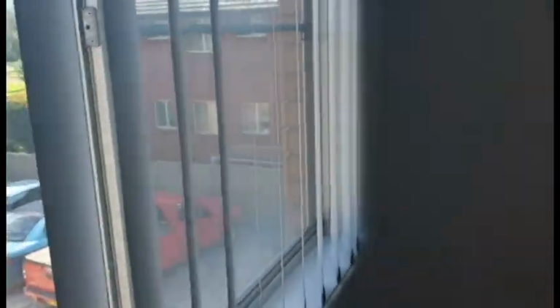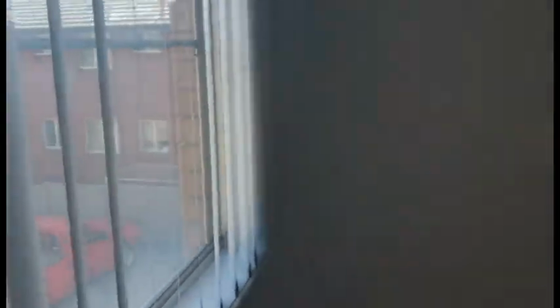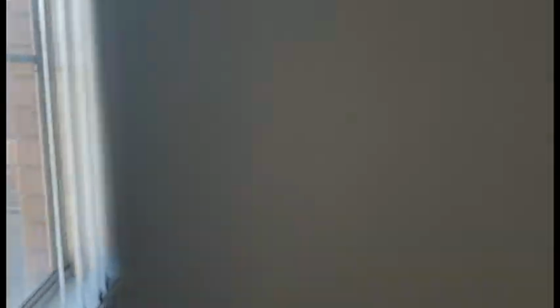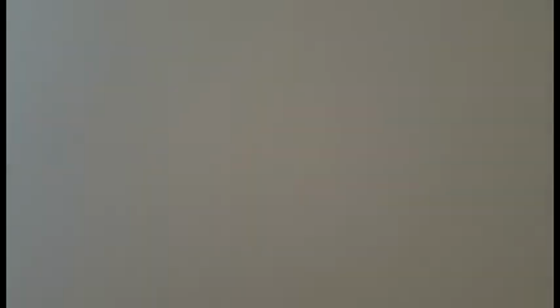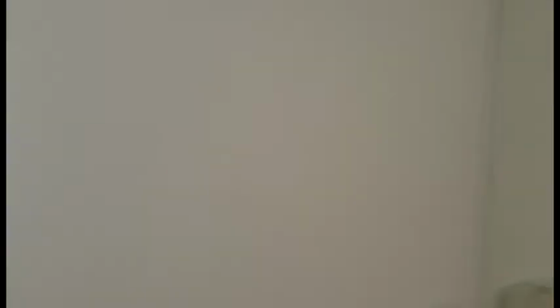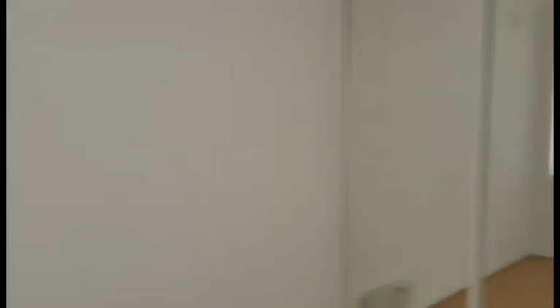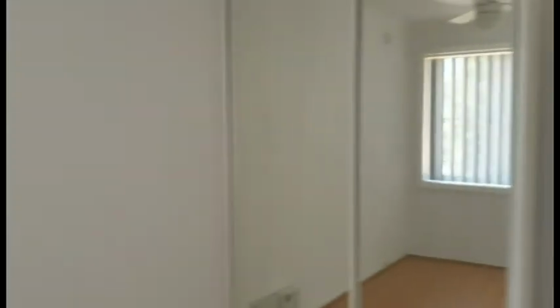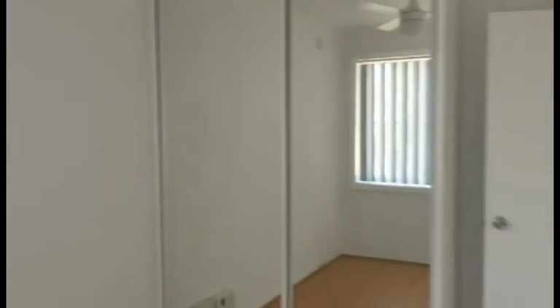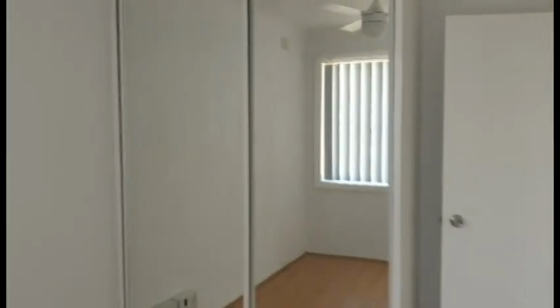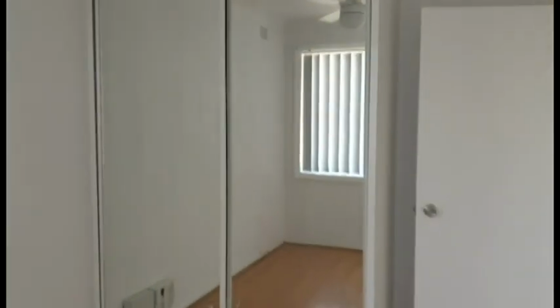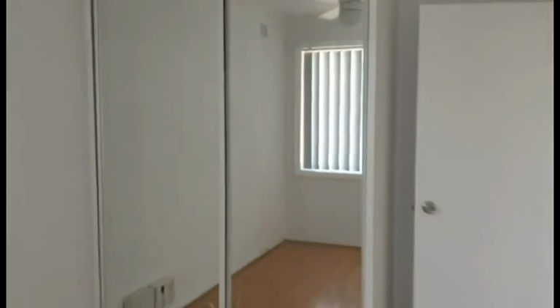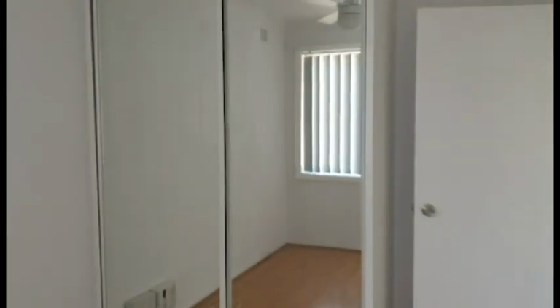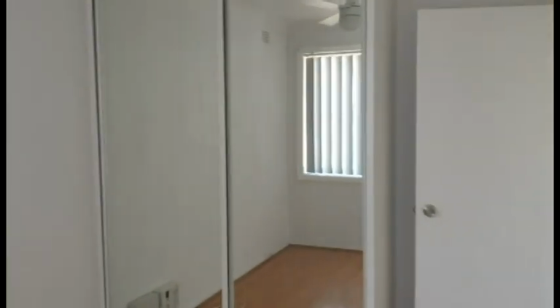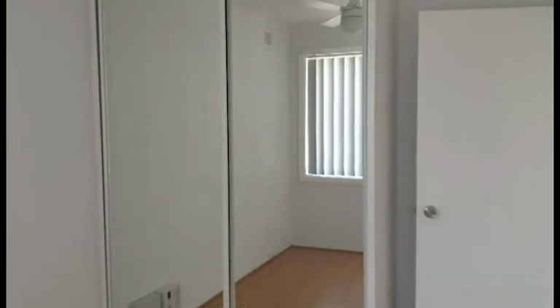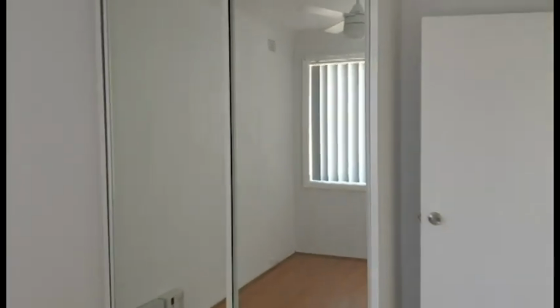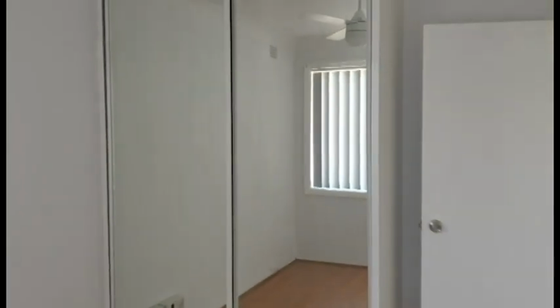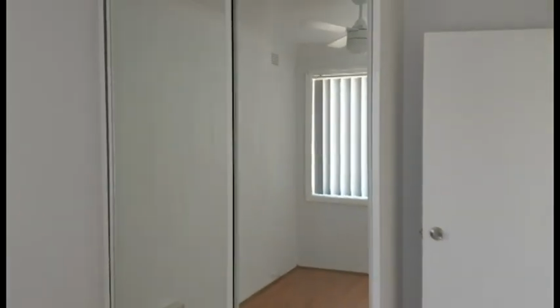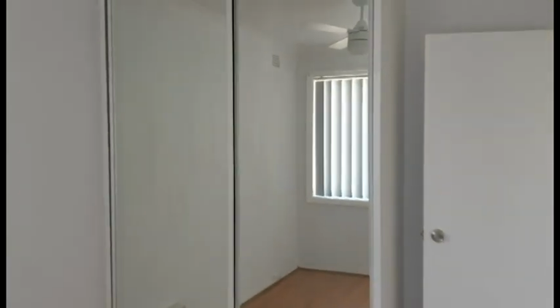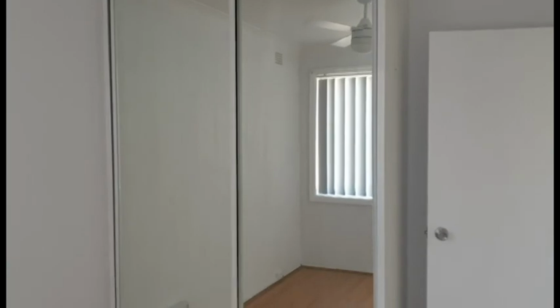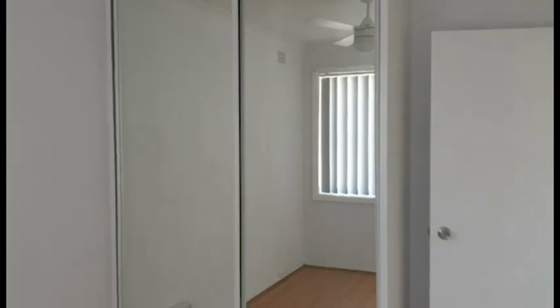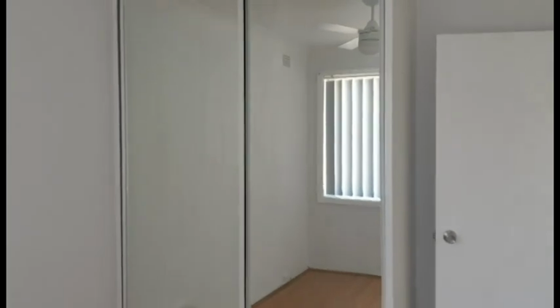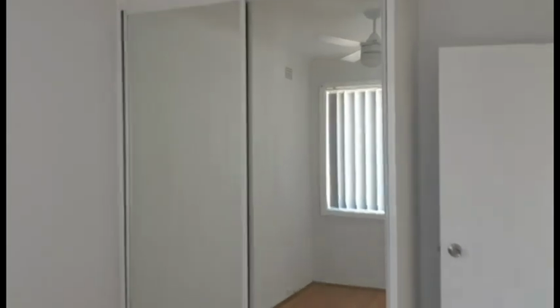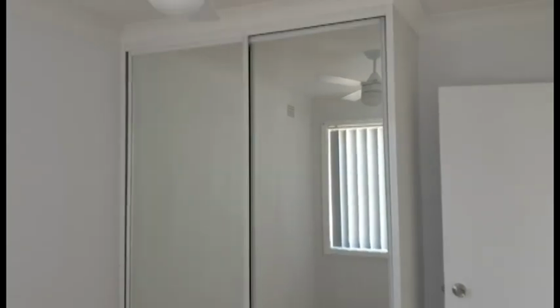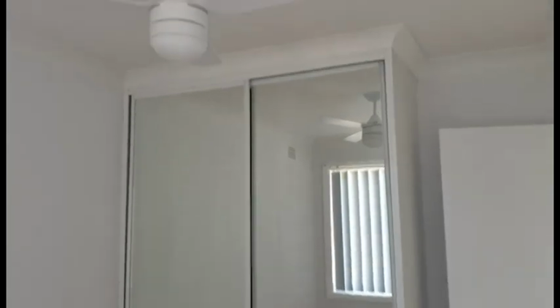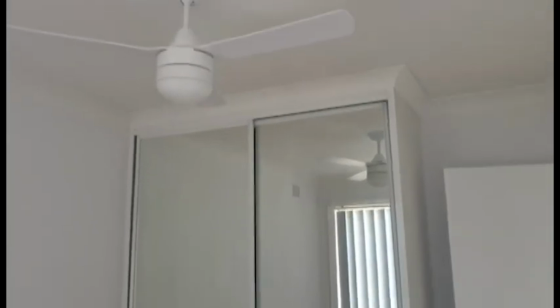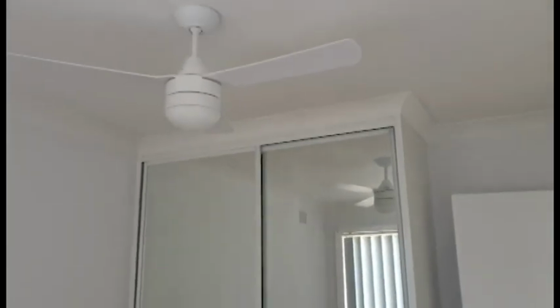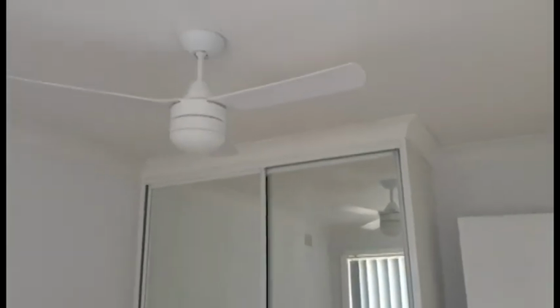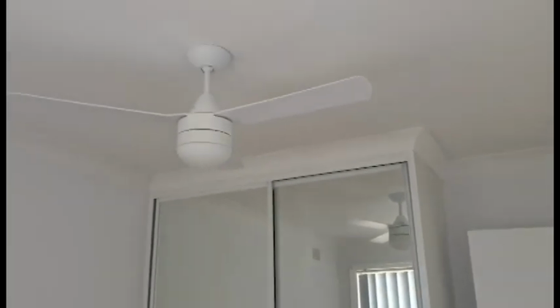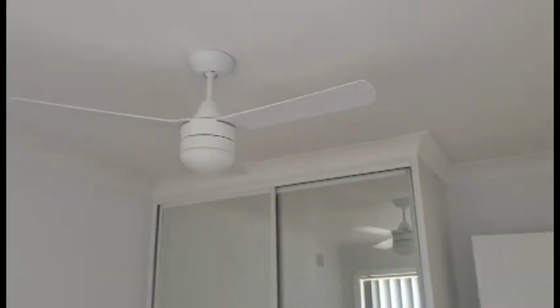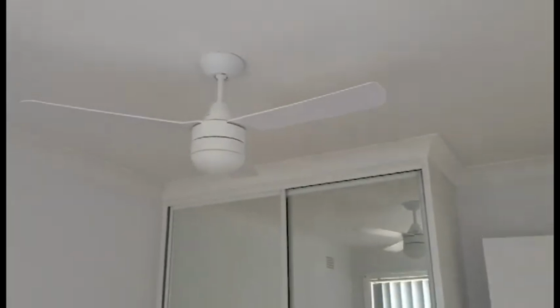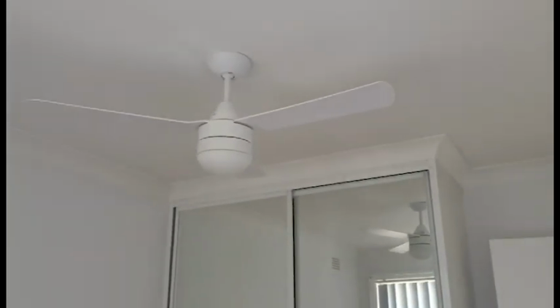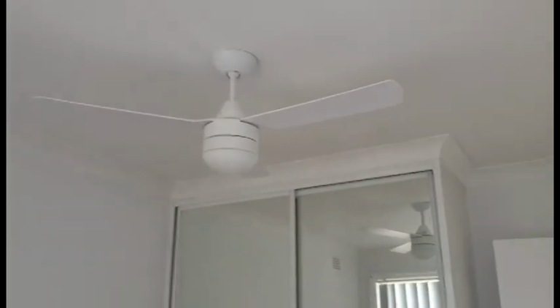This bedroom also has a built-in wardrobe — a little bit smaller than the other one but still quite a good size — and a ceiling fan.